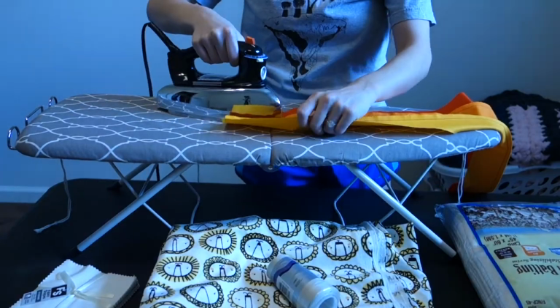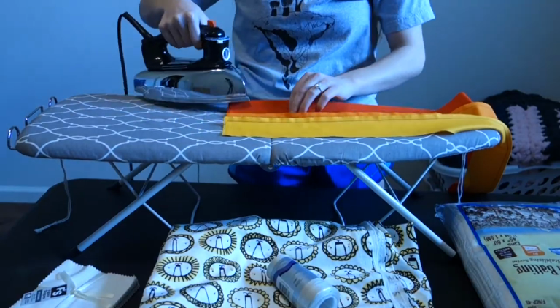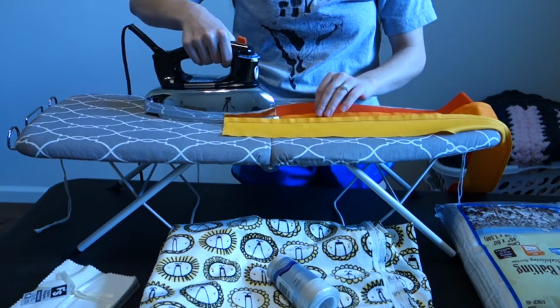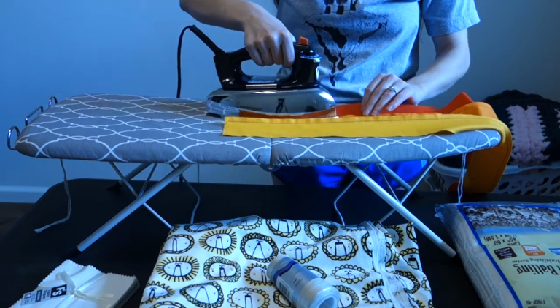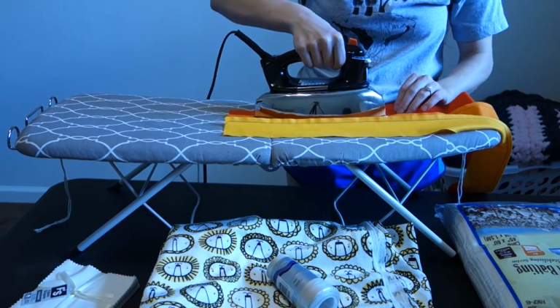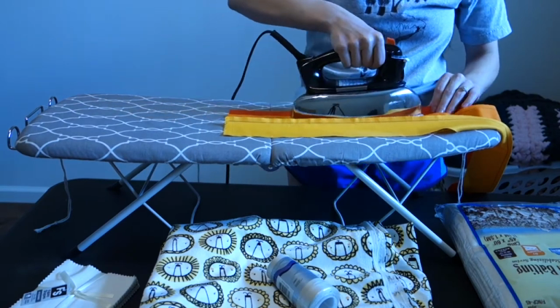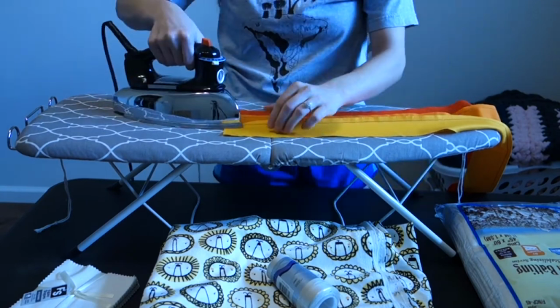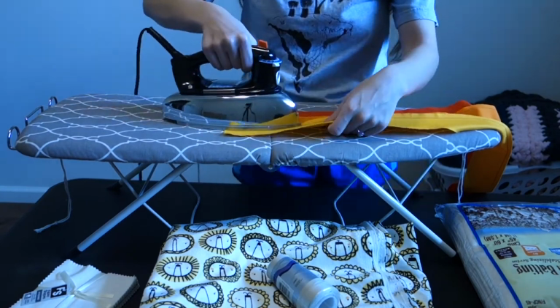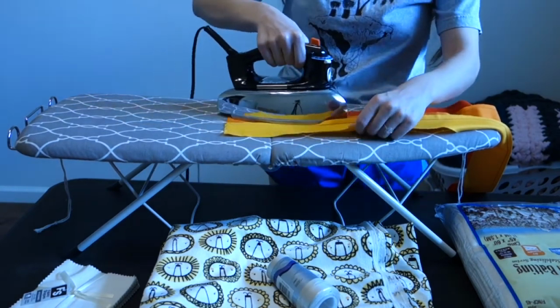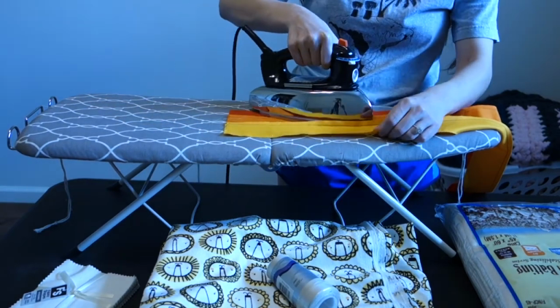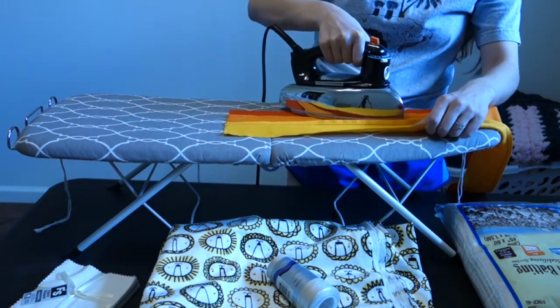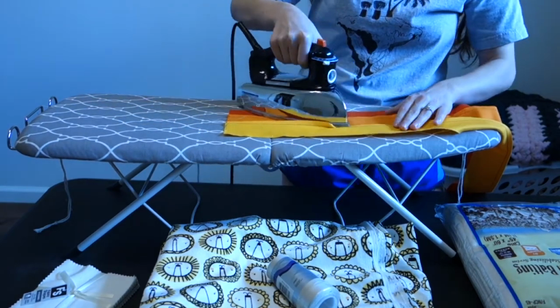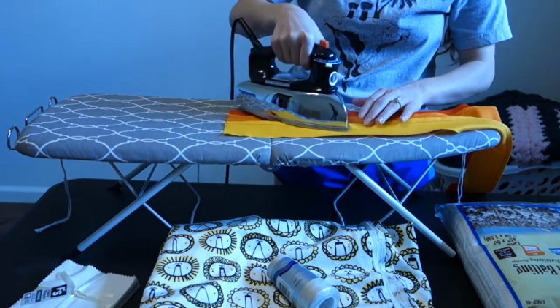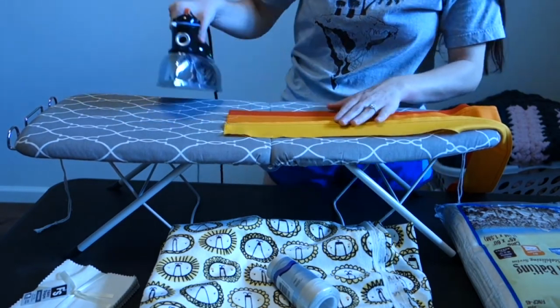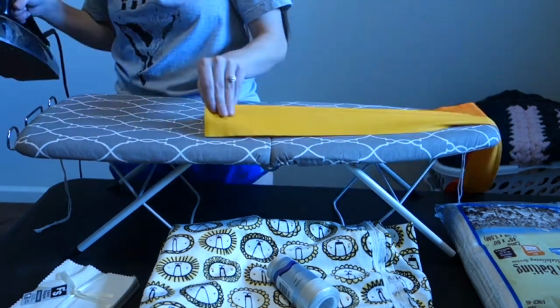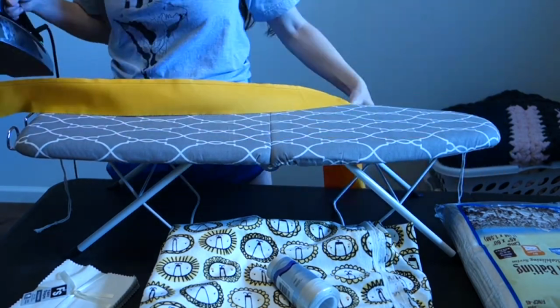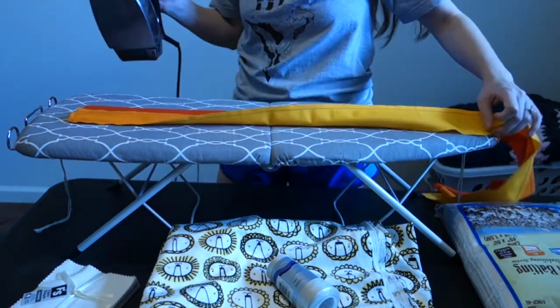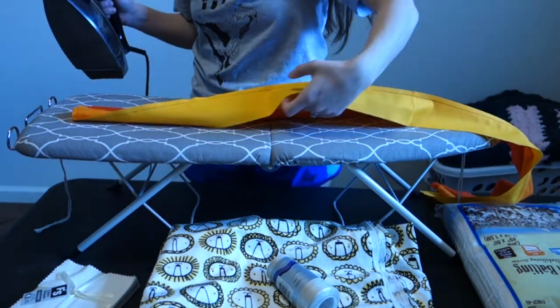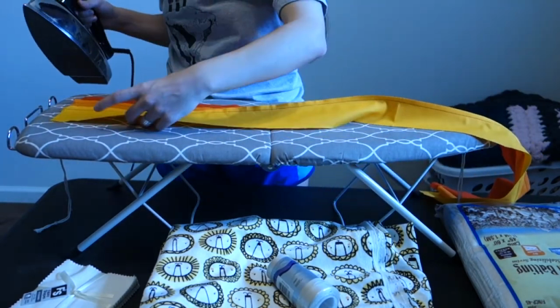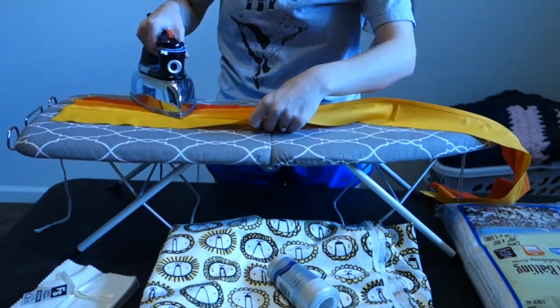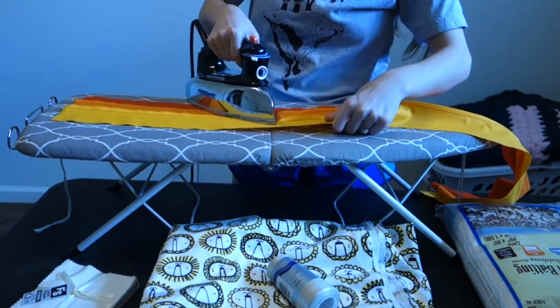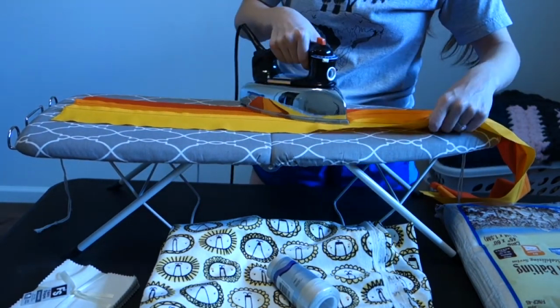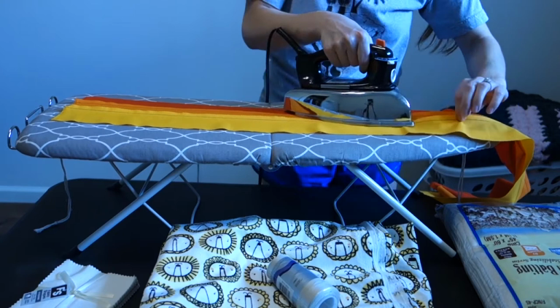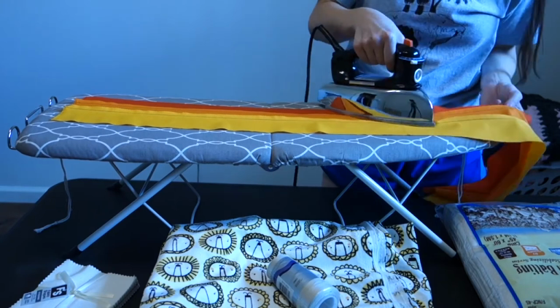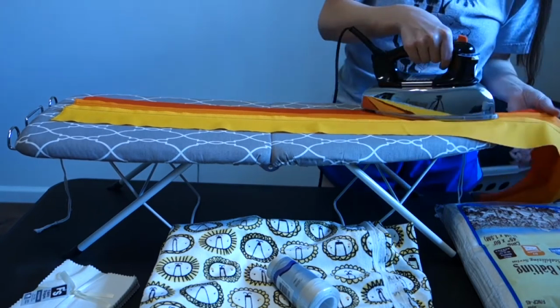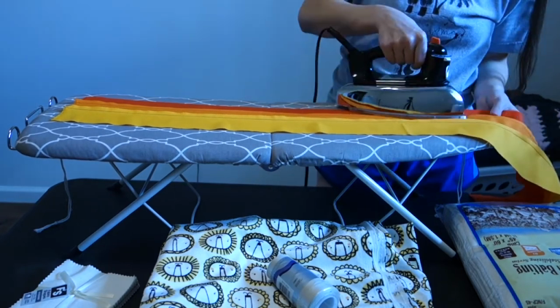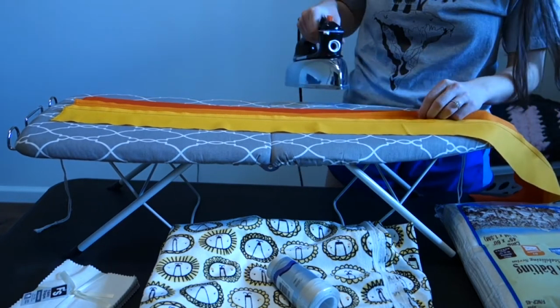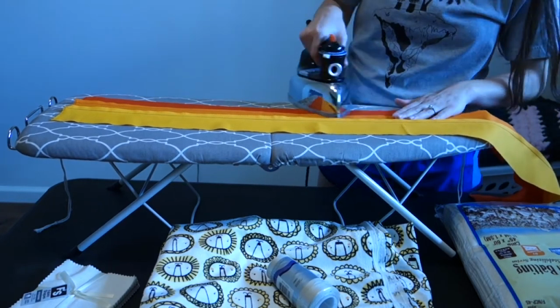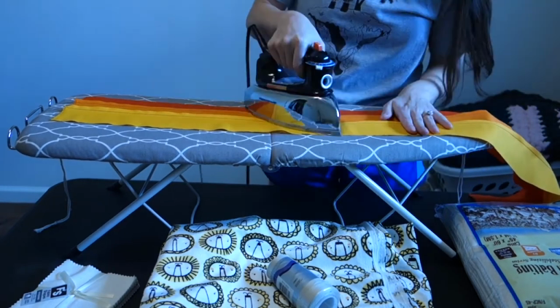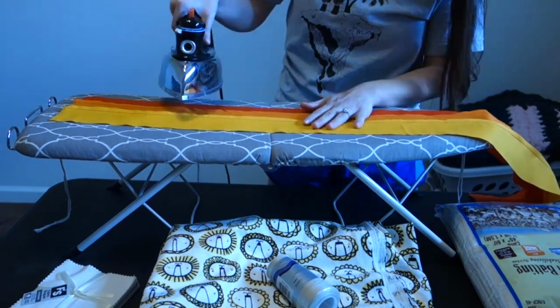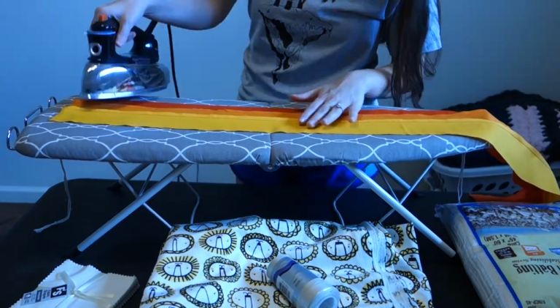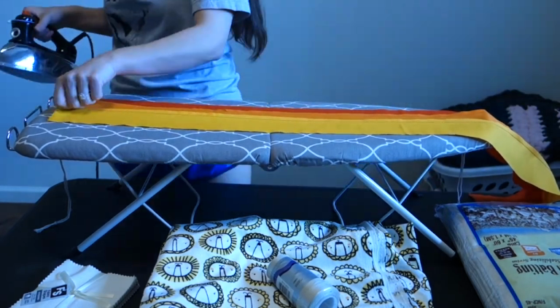After you're done sewing, move on to ironing, because we always want to iron these flat before we do anything with them, whether it's cutting or sewing again.